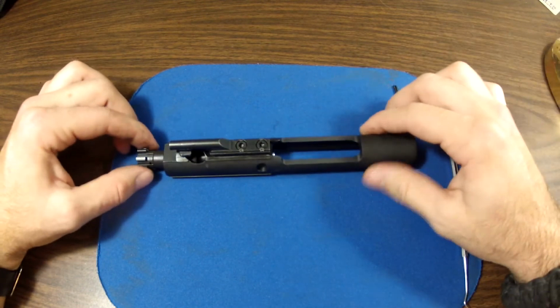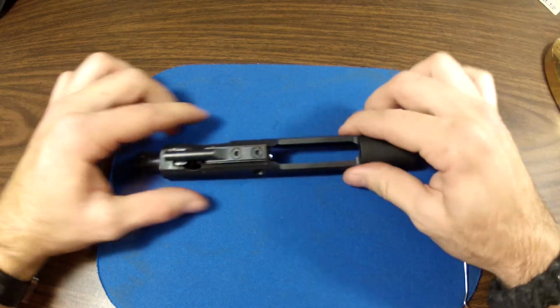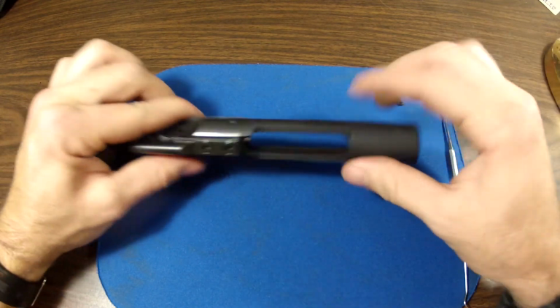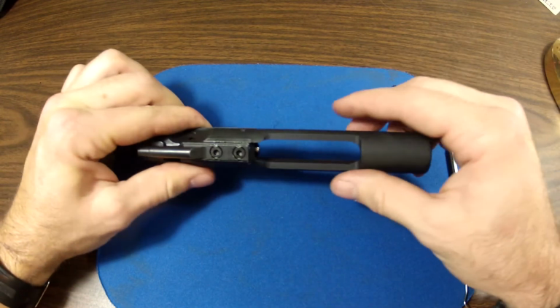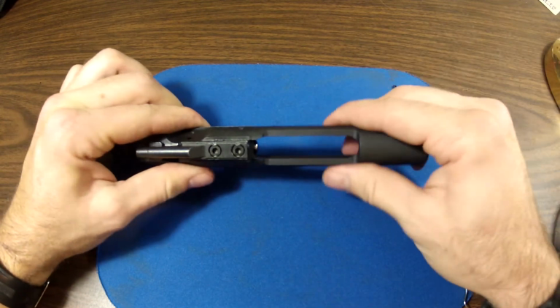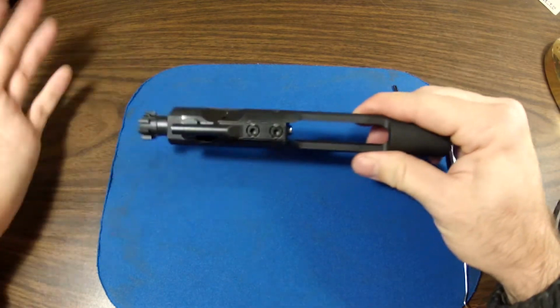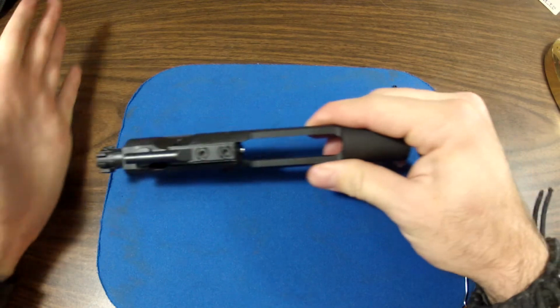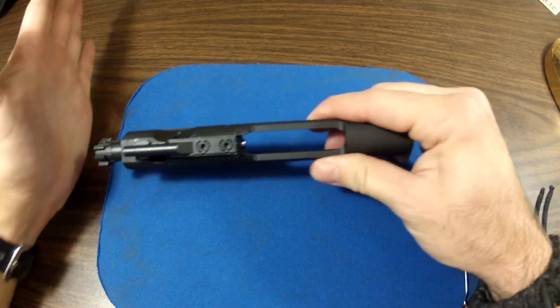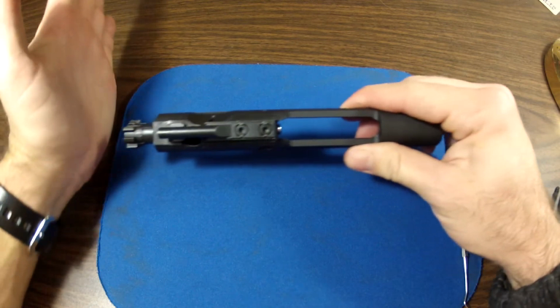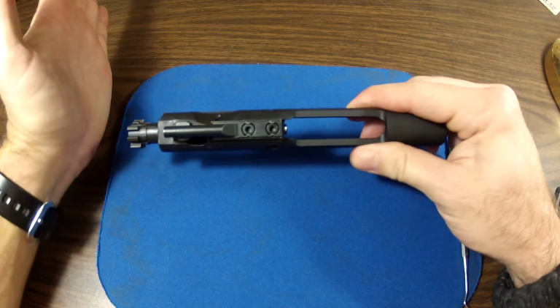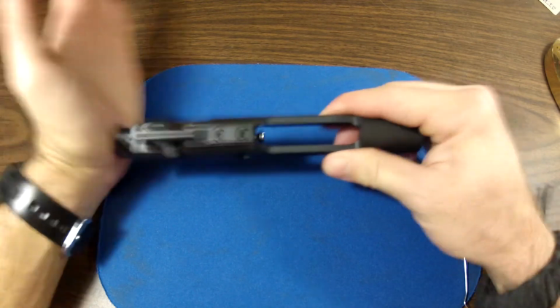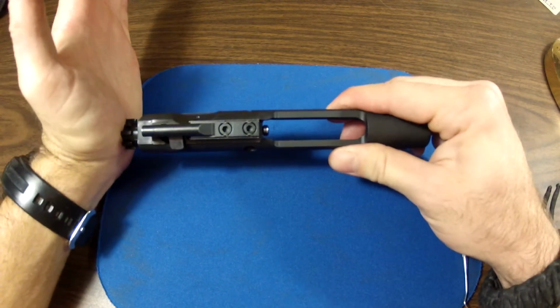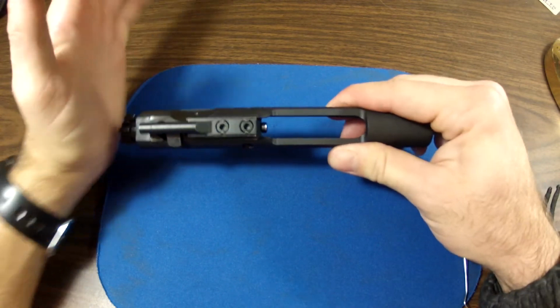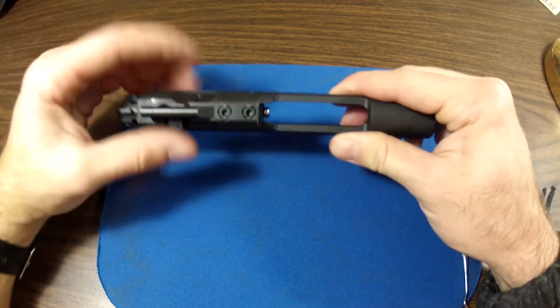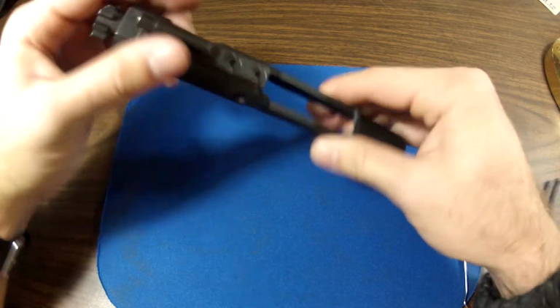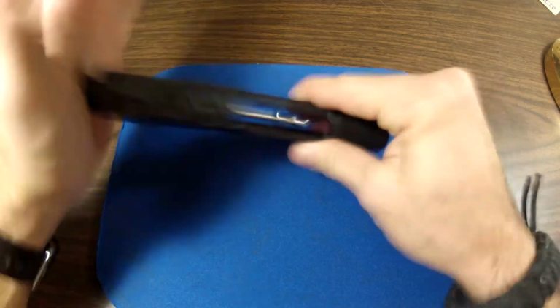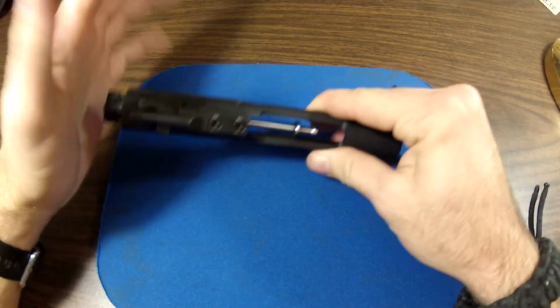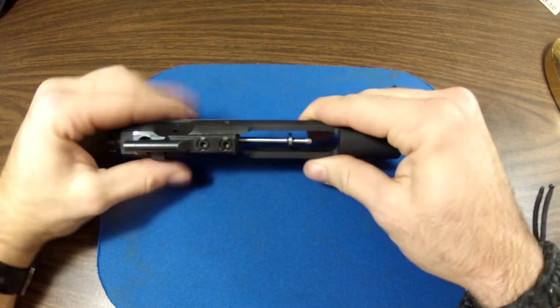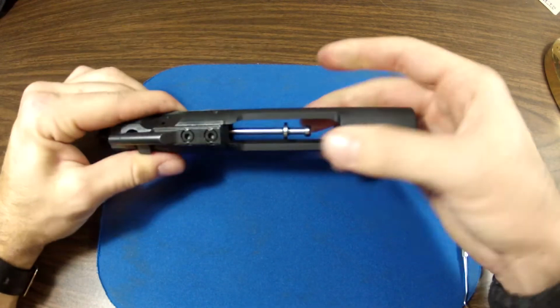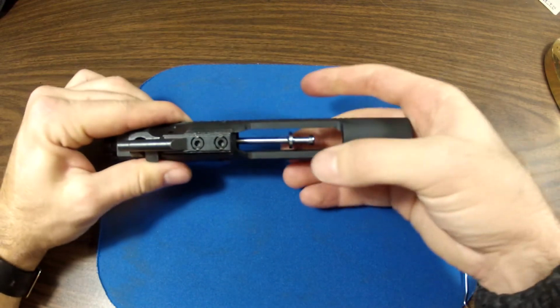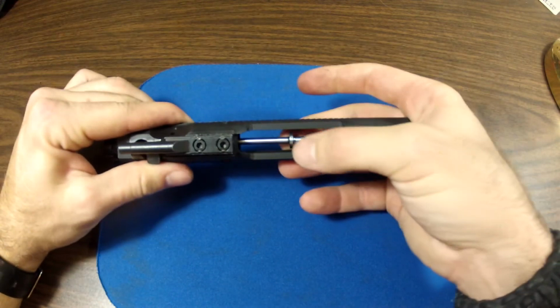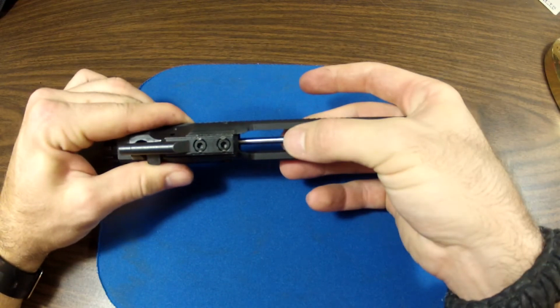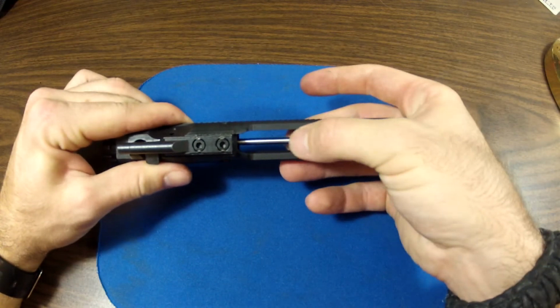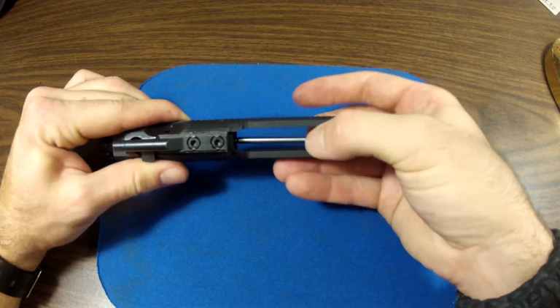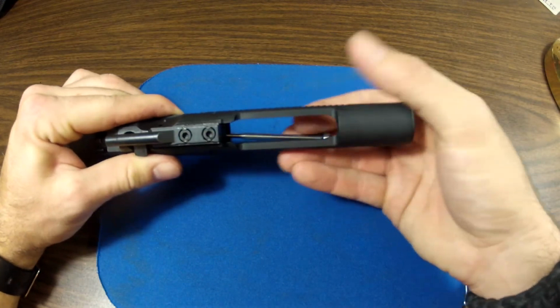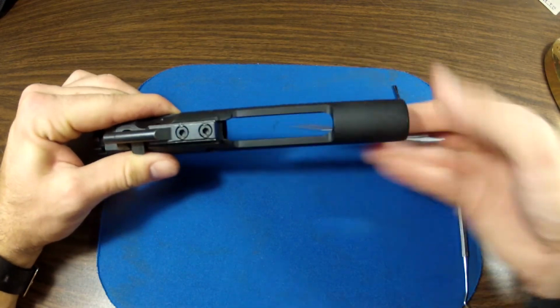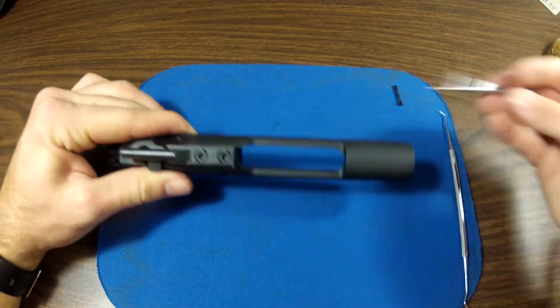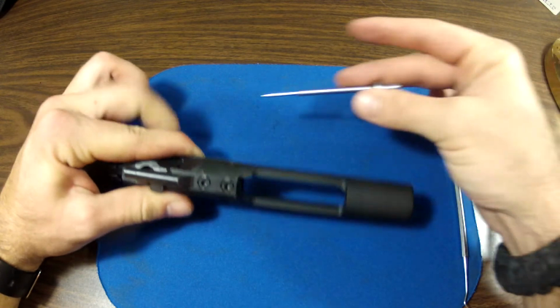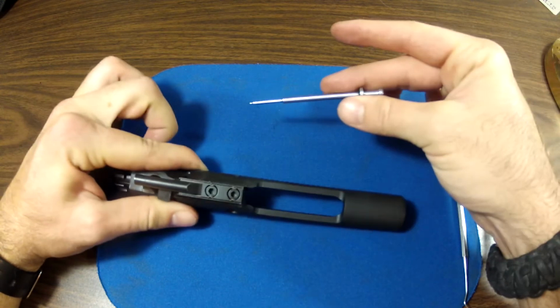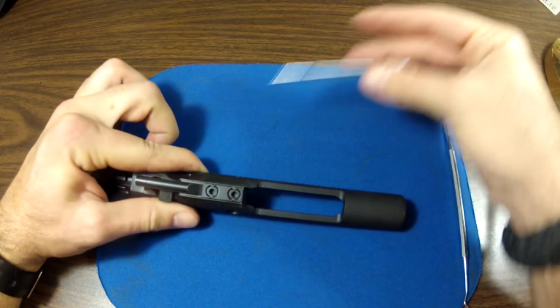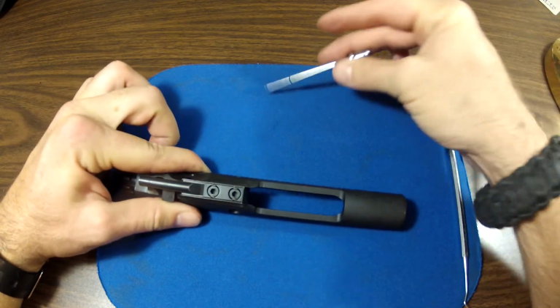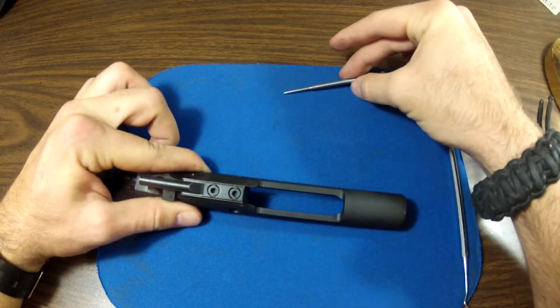Next, move to the rear here. Push in on your carrier assembly — sometimes that will help to throw out your firing pin. Remove your firing pin out the rear.